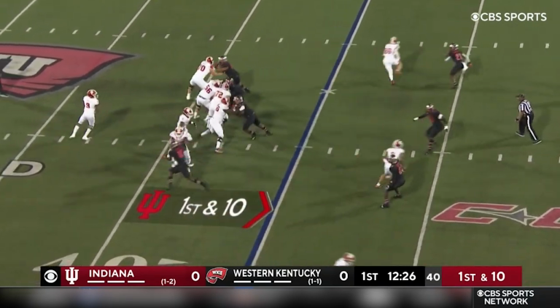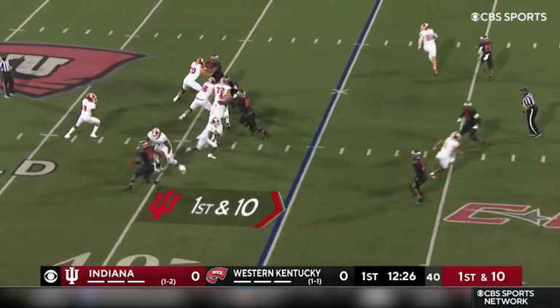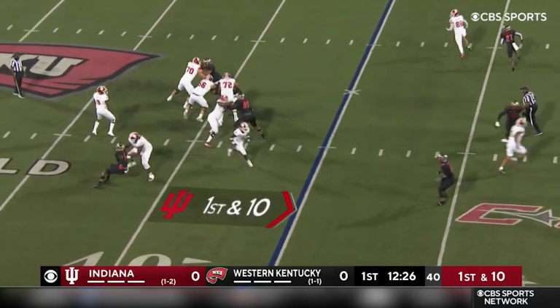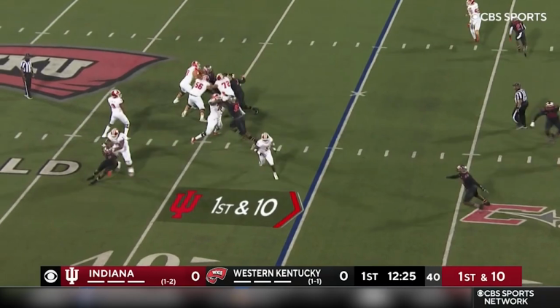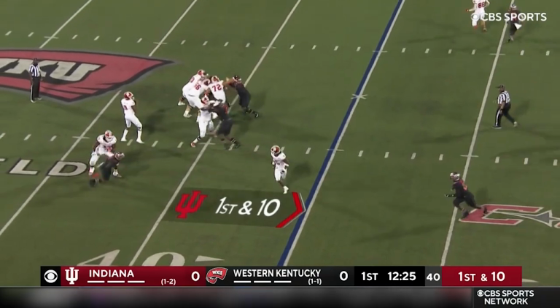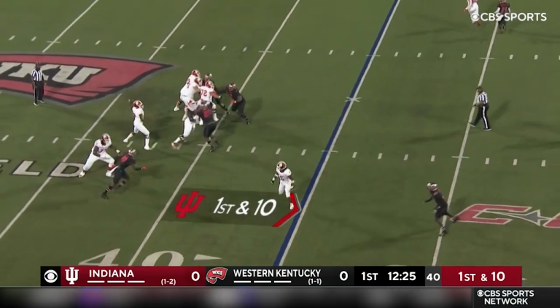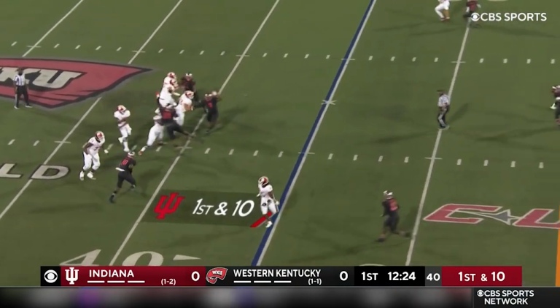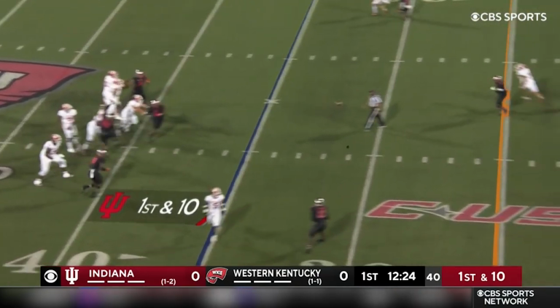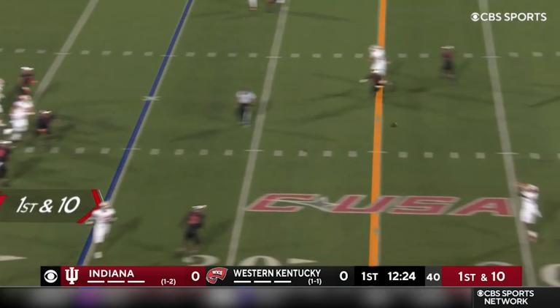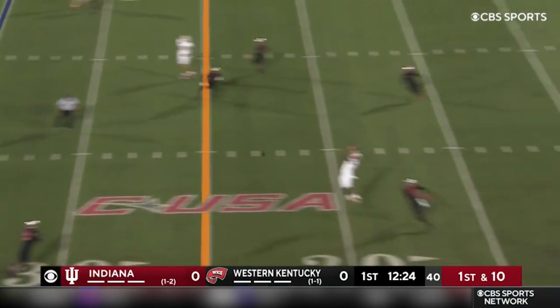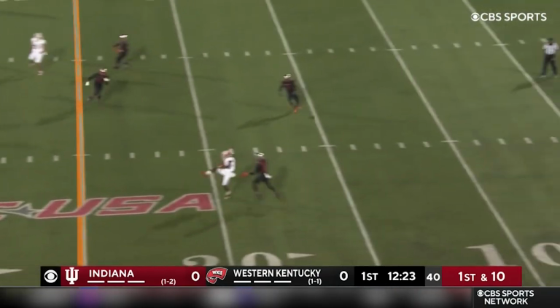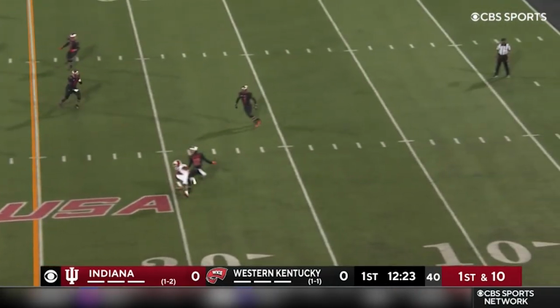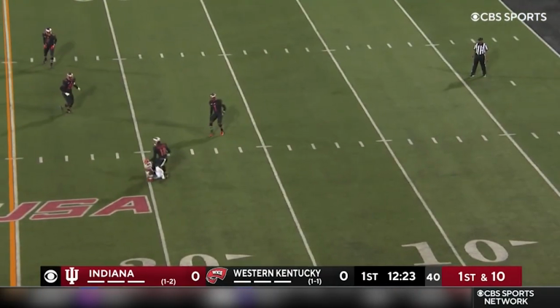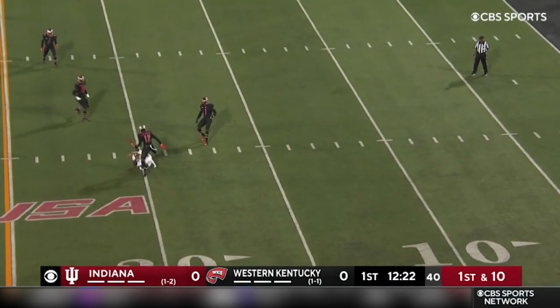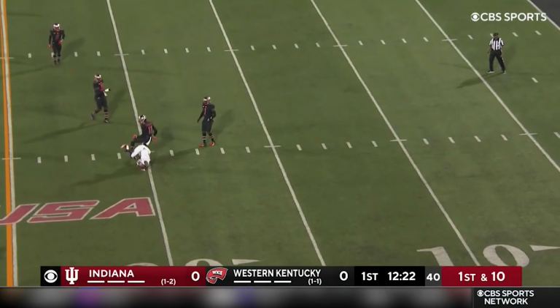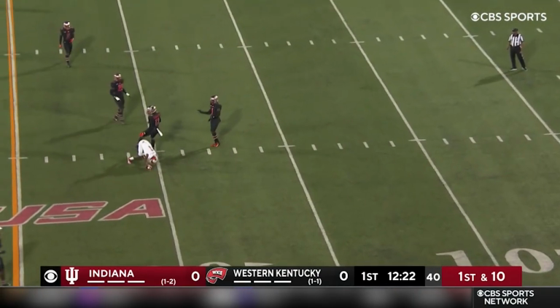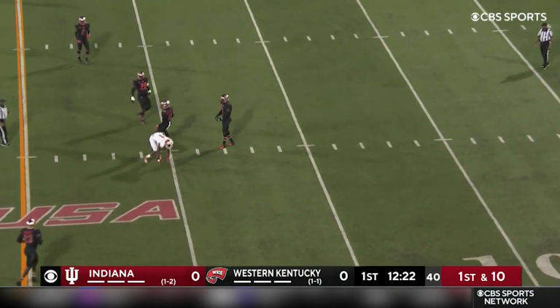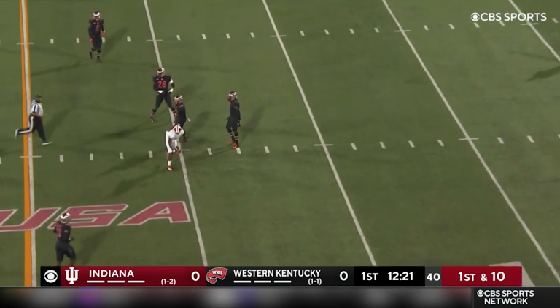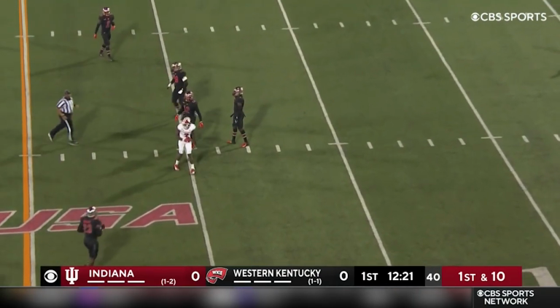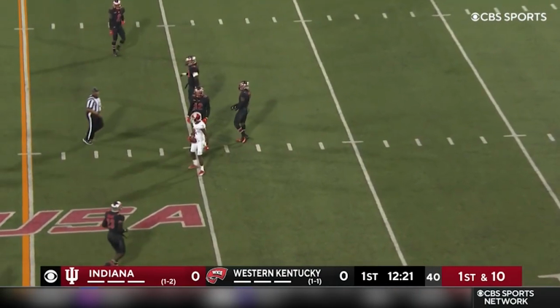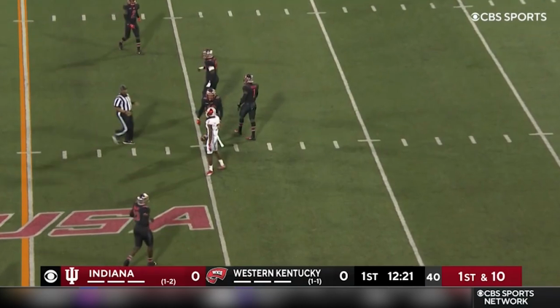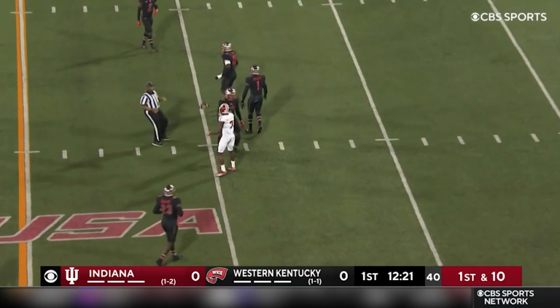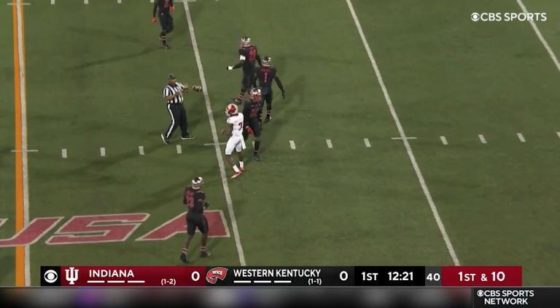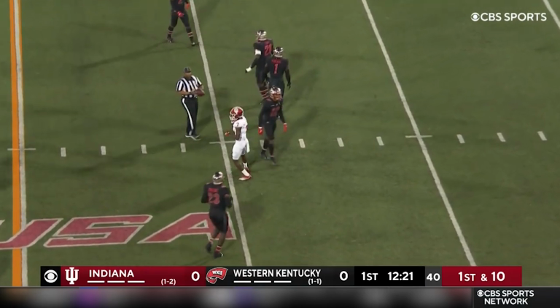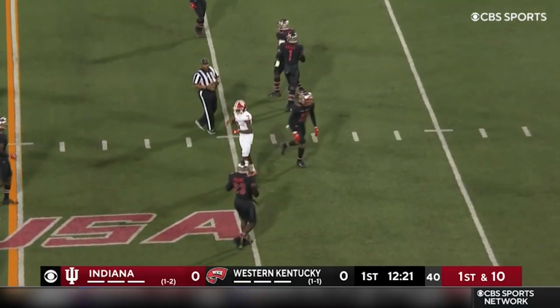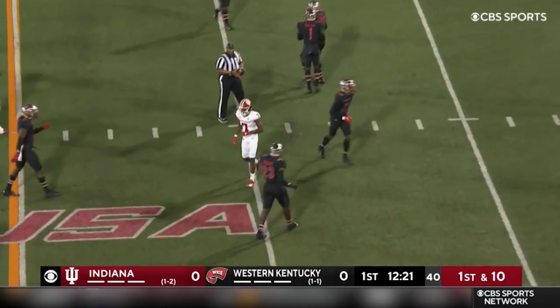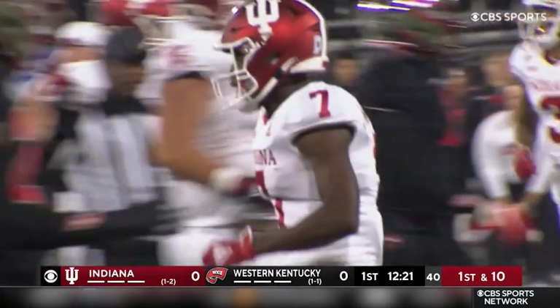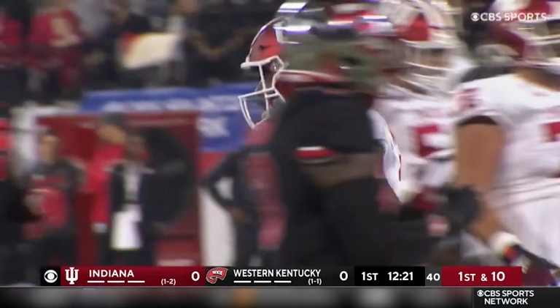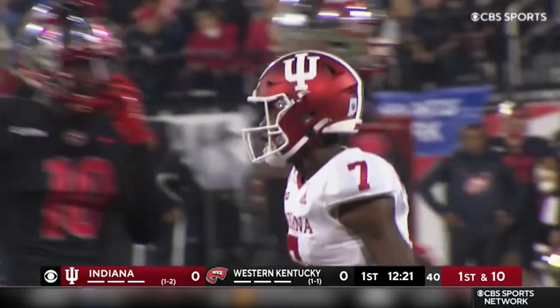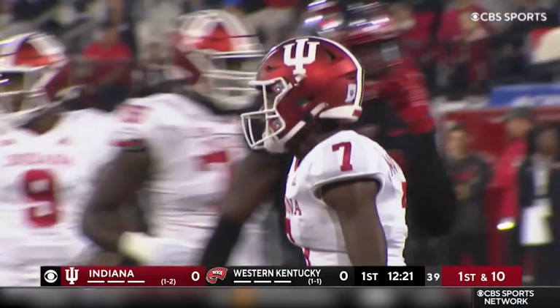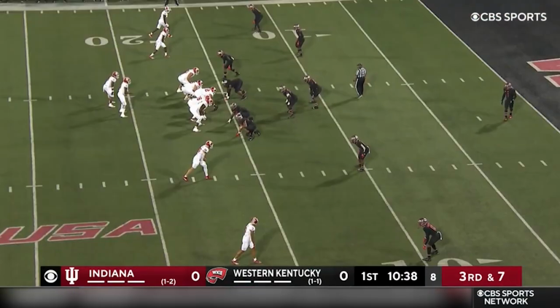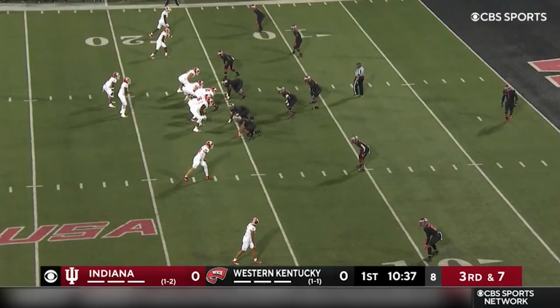Matthews in motion. Penix Jr. delivers. And Matthews the catch — the transfer from Florida State, DJ Matthews. That's Maryland.